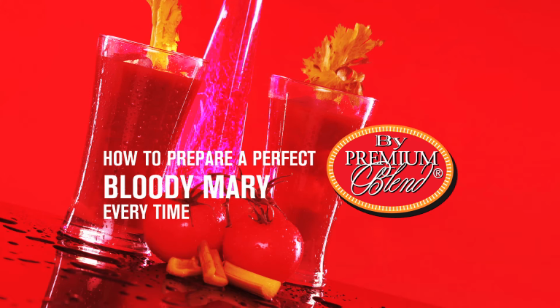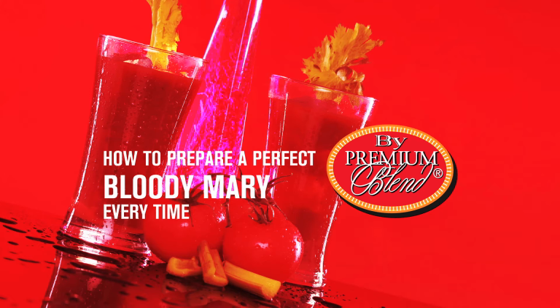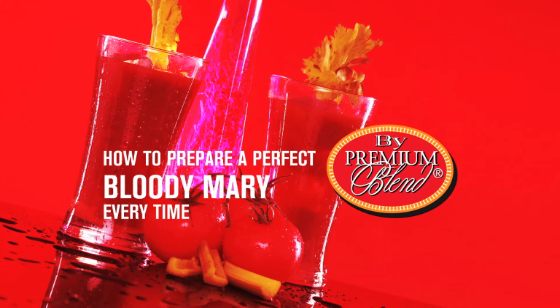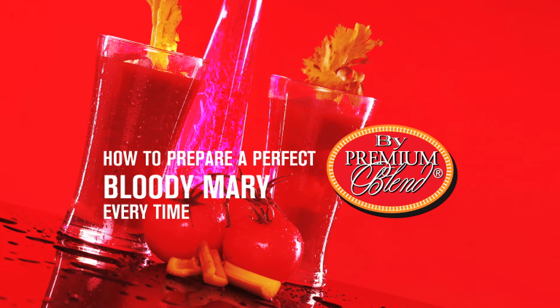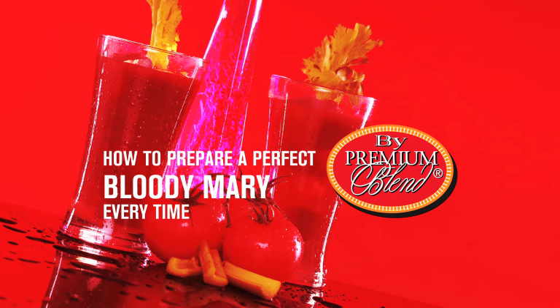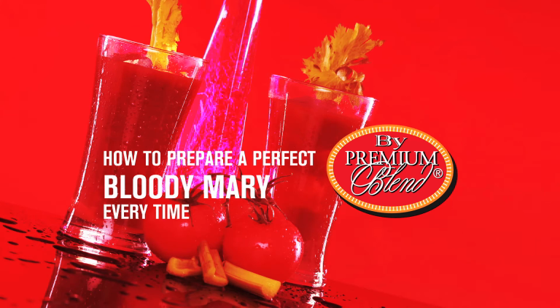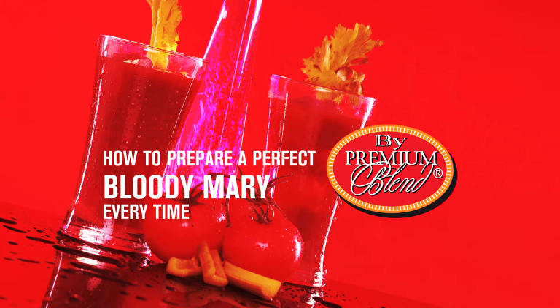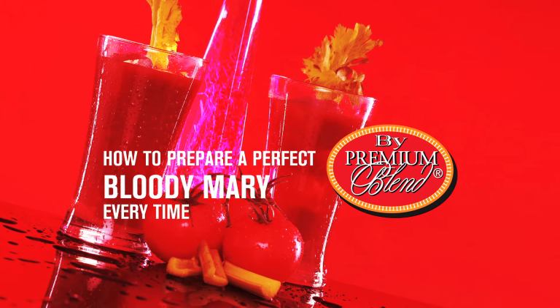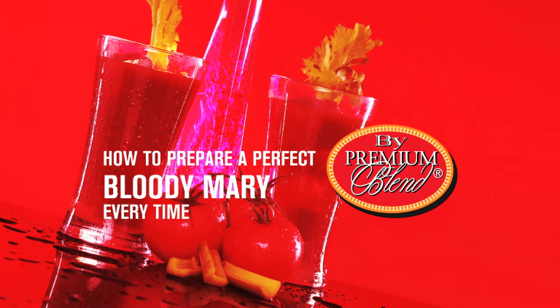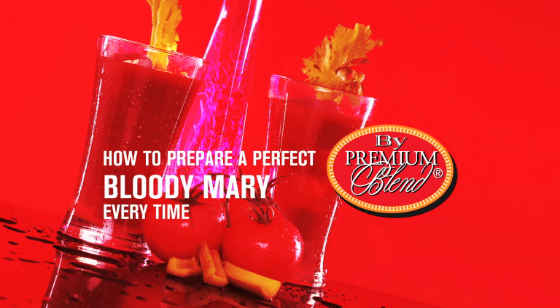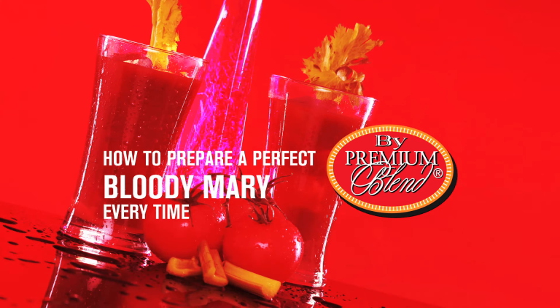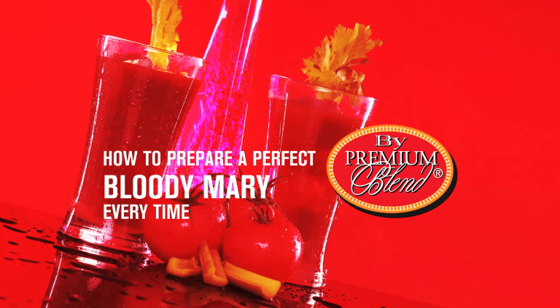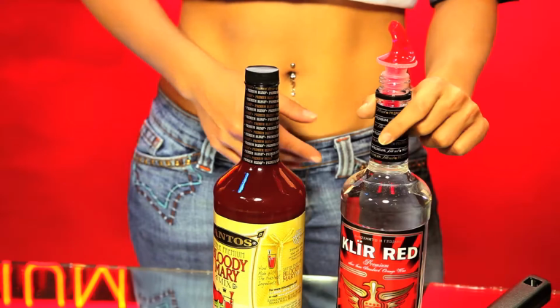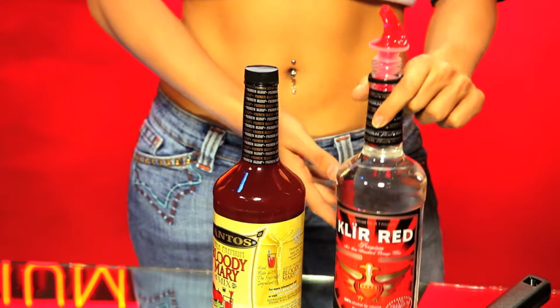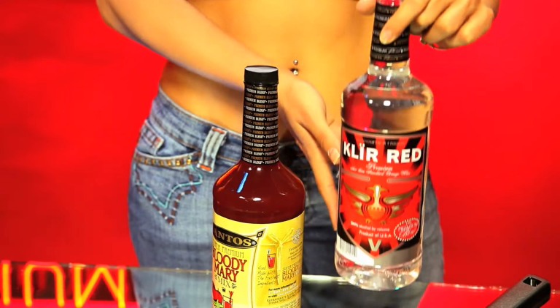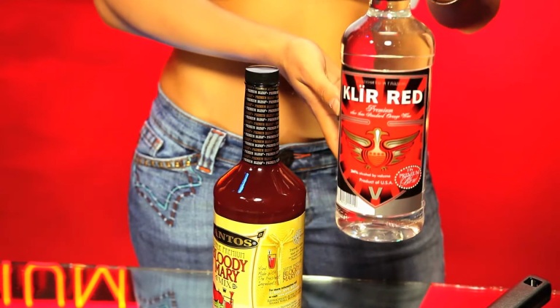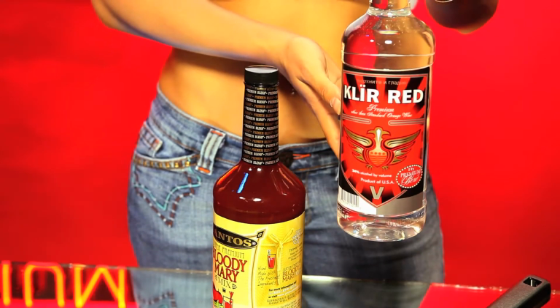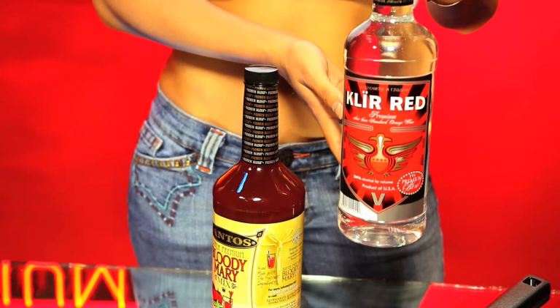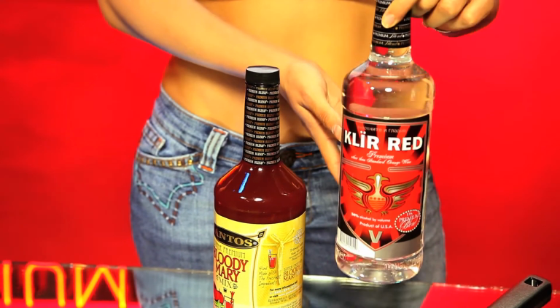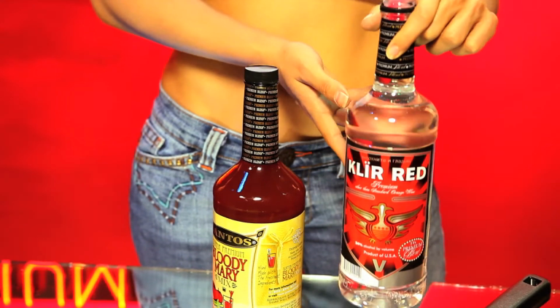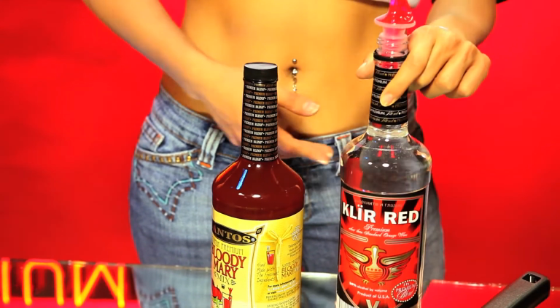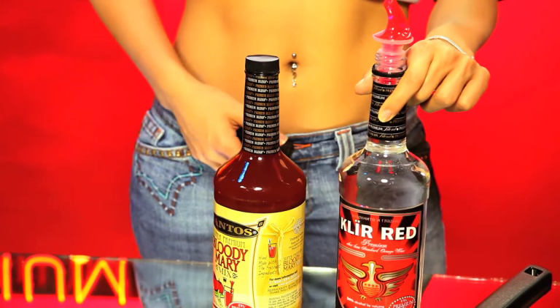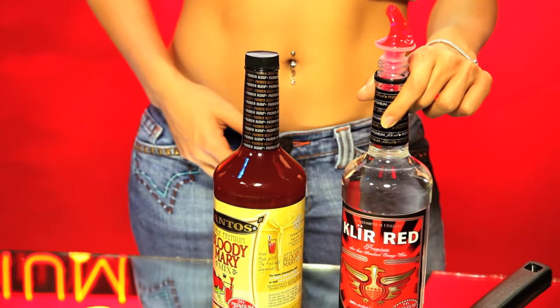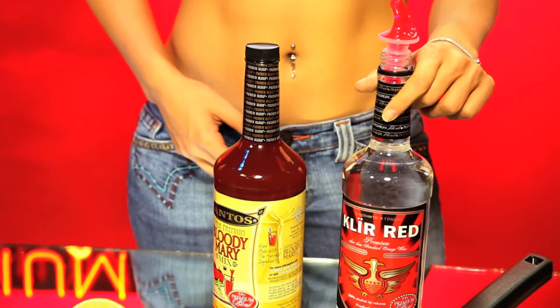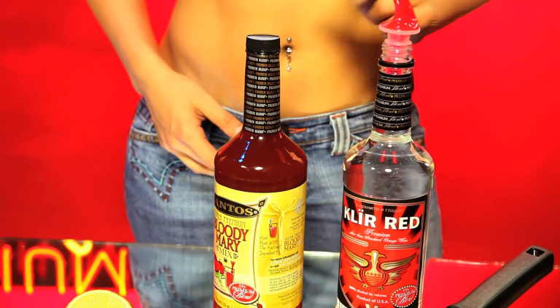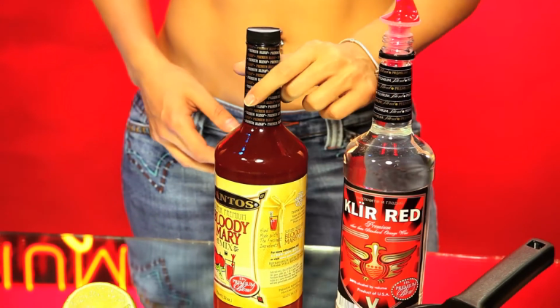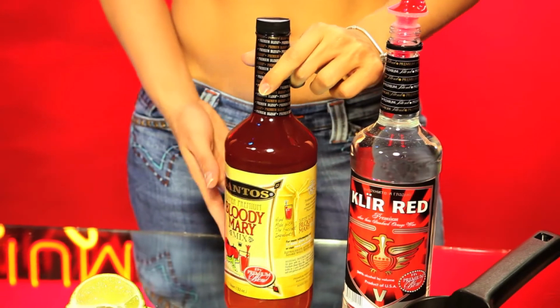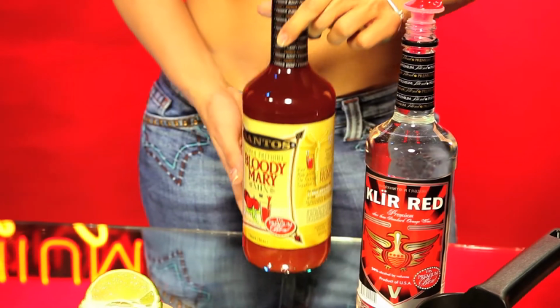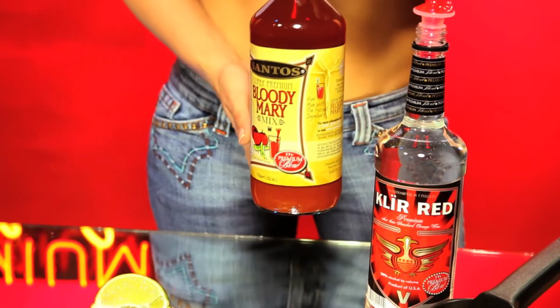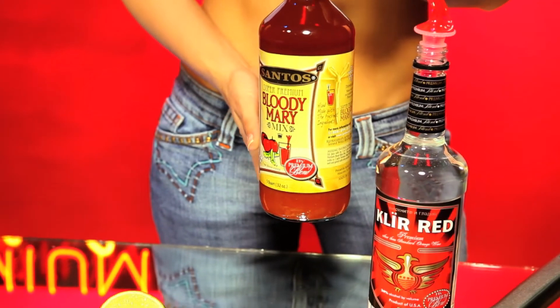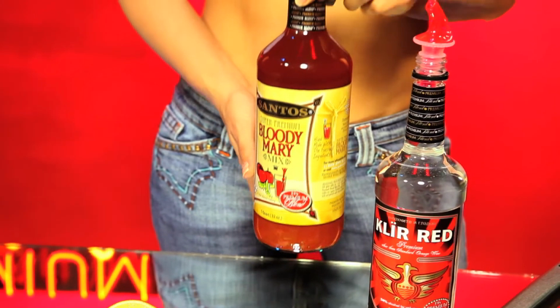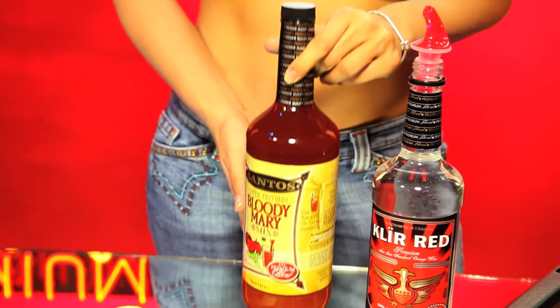We are going to show you how to make a picture-perfect Bloody Mary with premium blend products. To prepare the perfect Bloody Mary, you'll need our premium blend clear red vodka flavor and our Santos Bloody Mary mix,